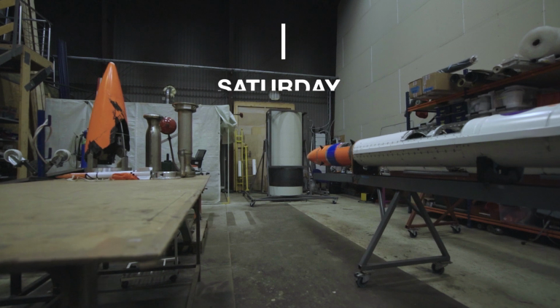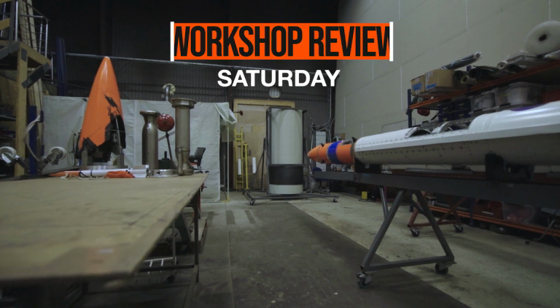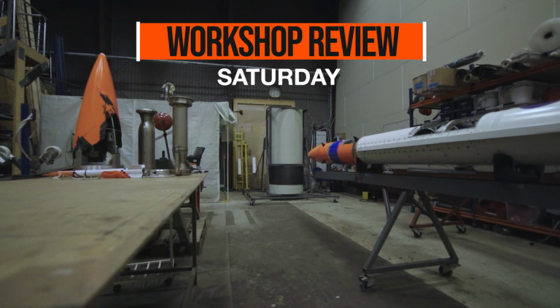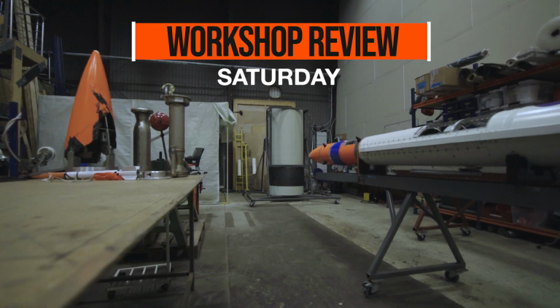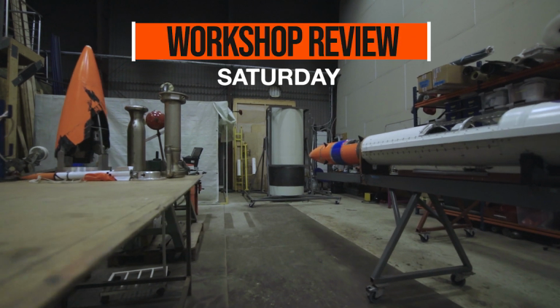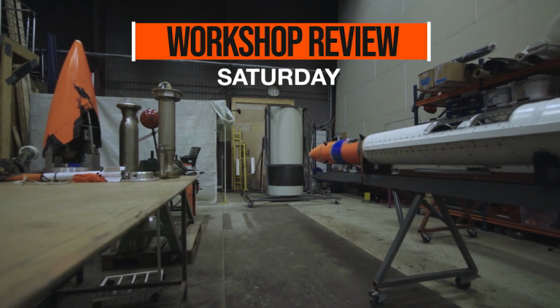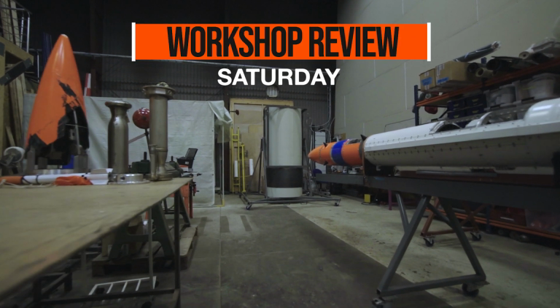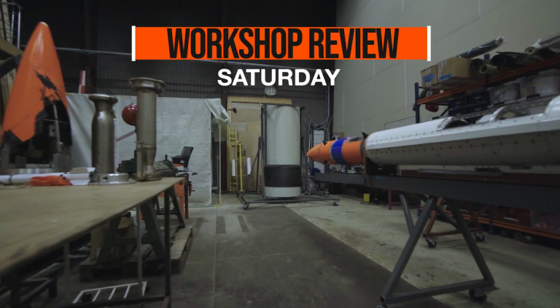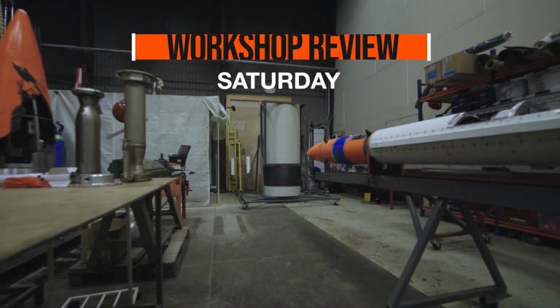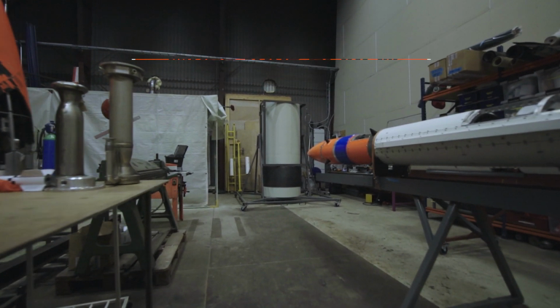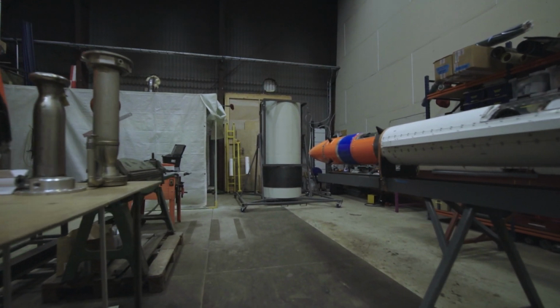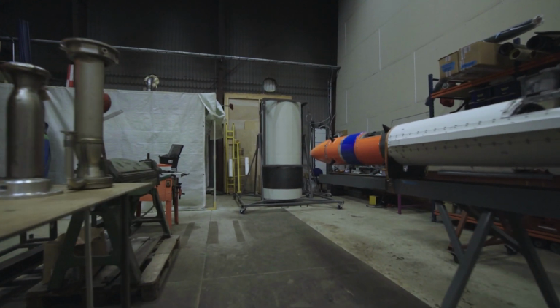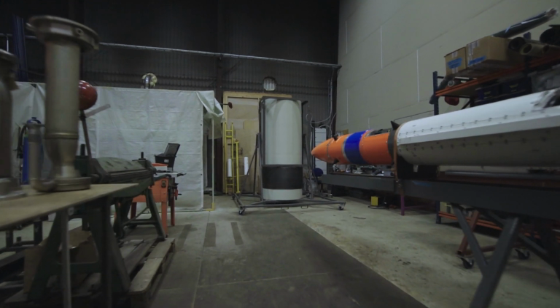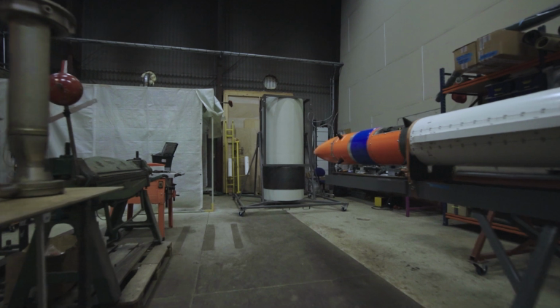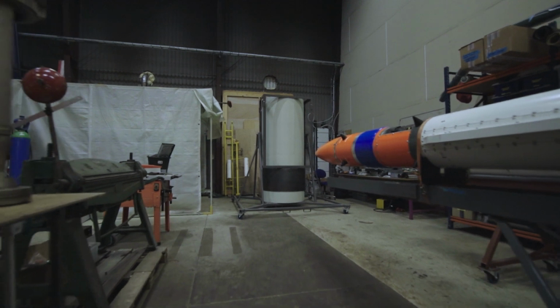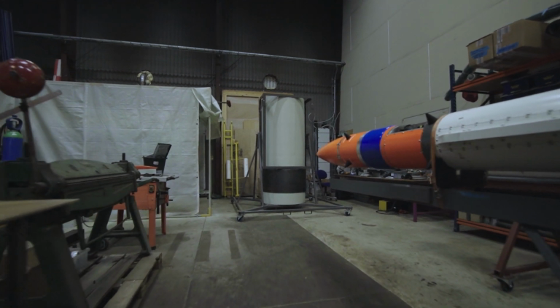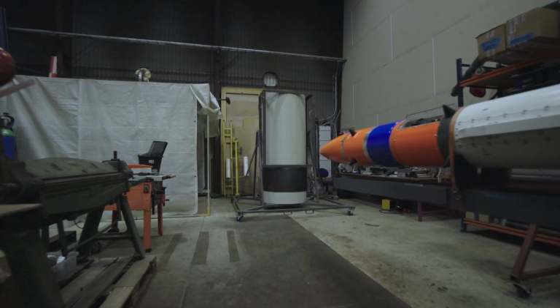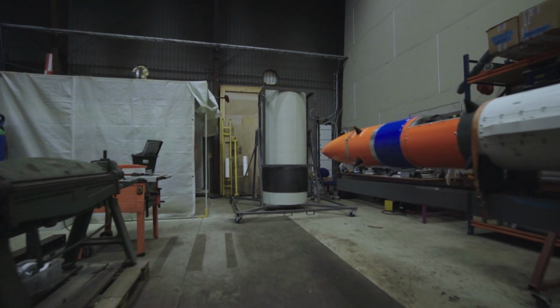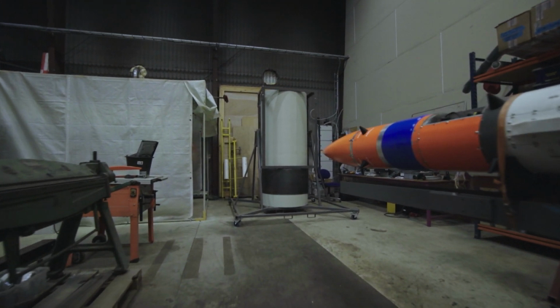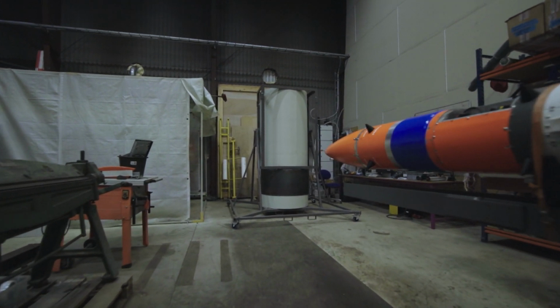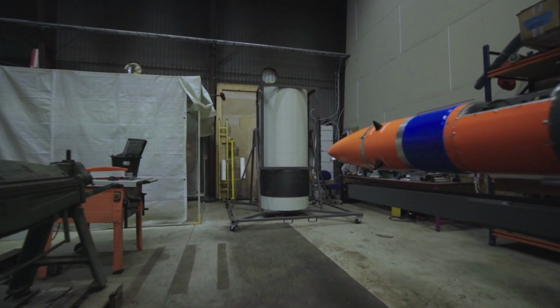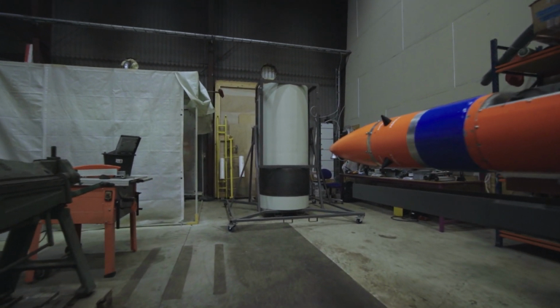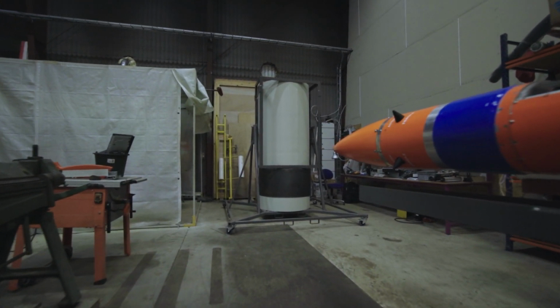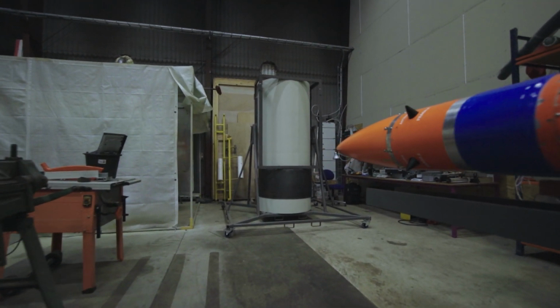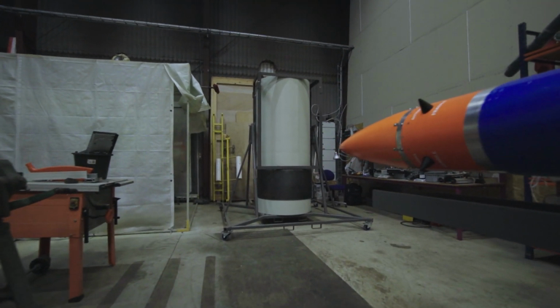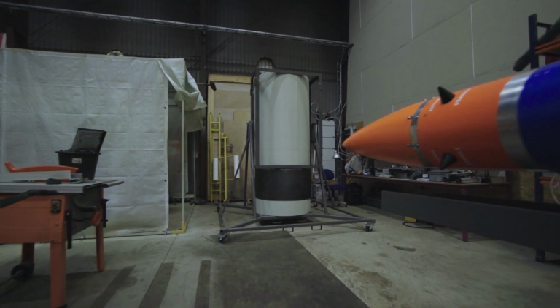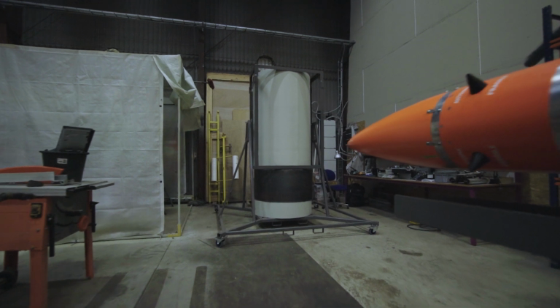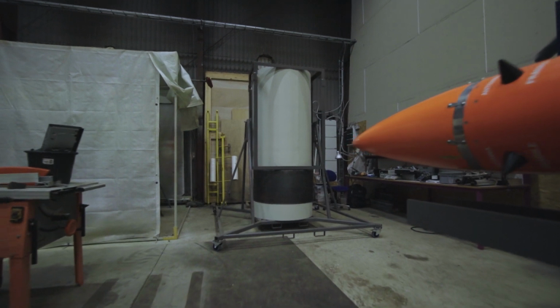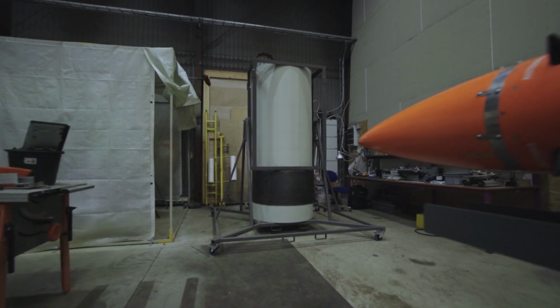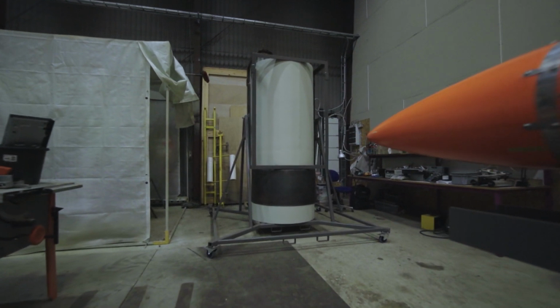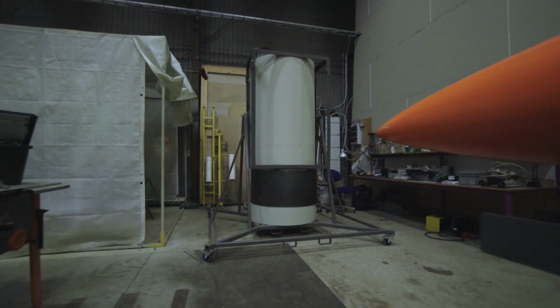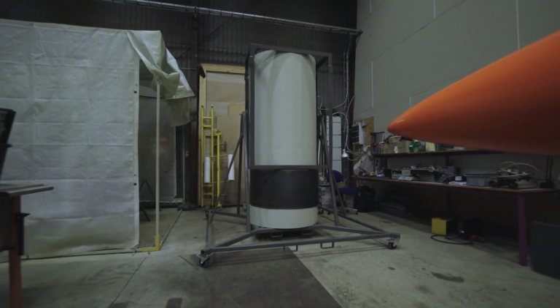Hello rocket fans and welcome back to the Copenhagen Suborbitals rocket shop where we continue working on the world's only crowdfunded crewed space rocket, Spica. In this video we will take a look at what happened in our rocket shop last Saturday, November 9th.